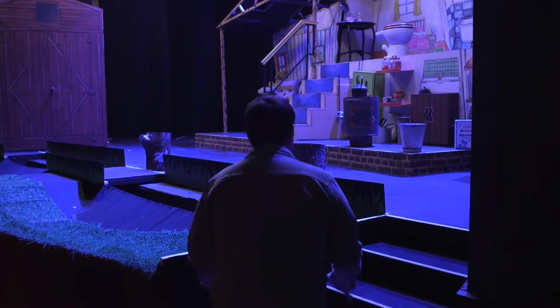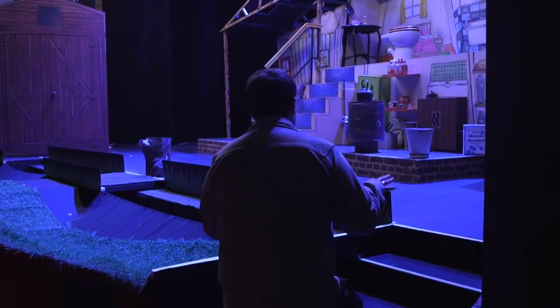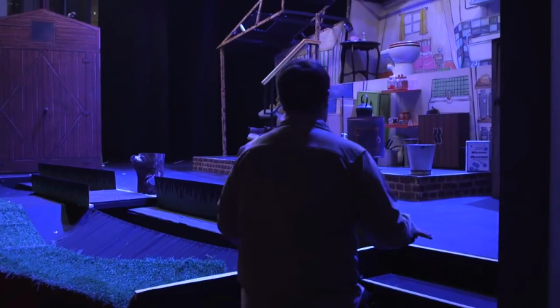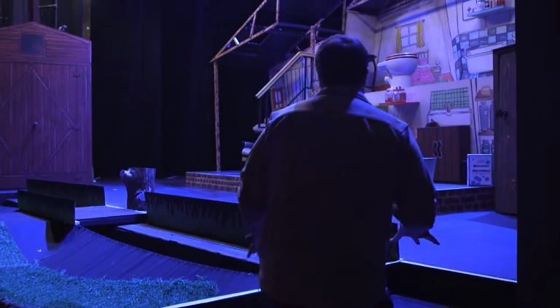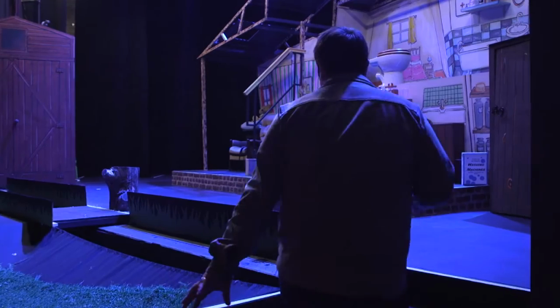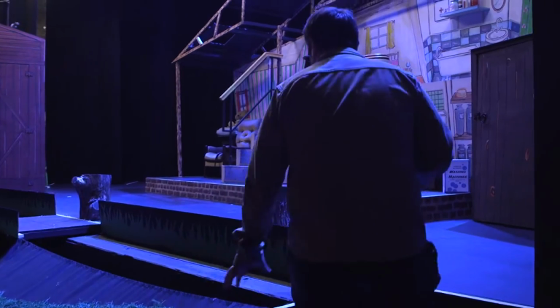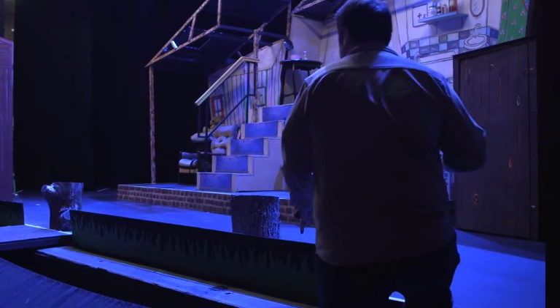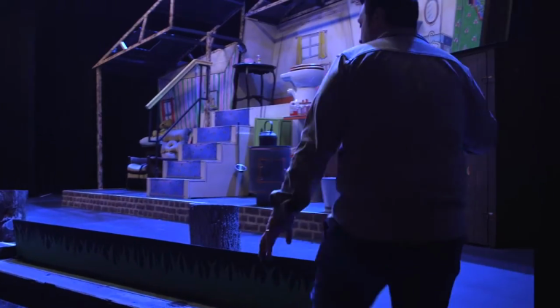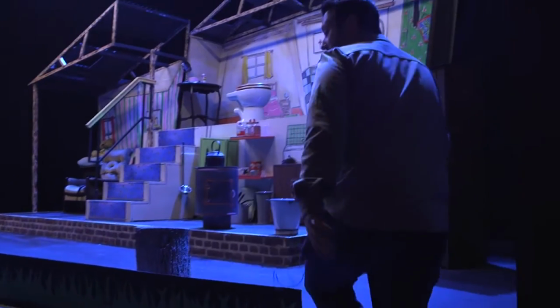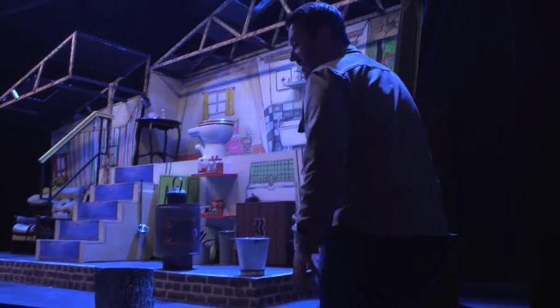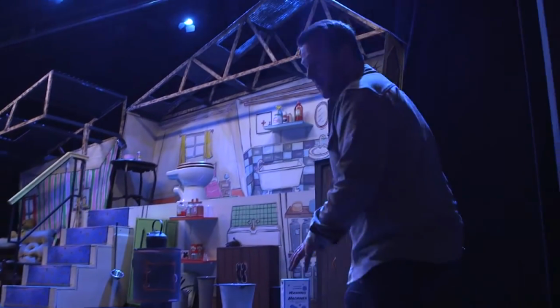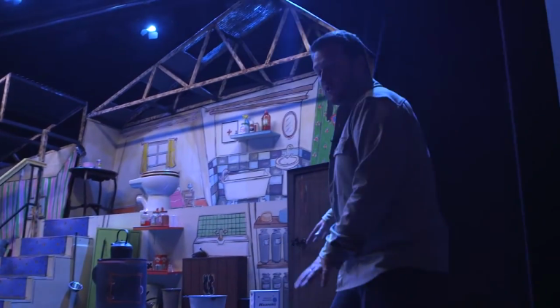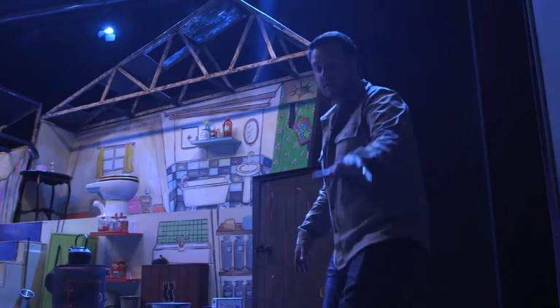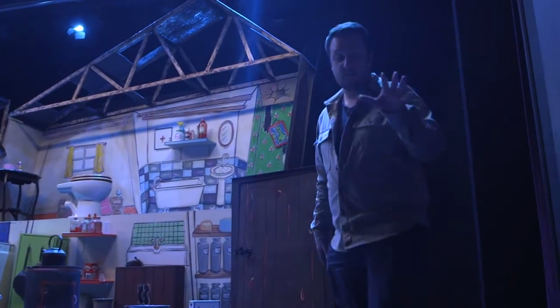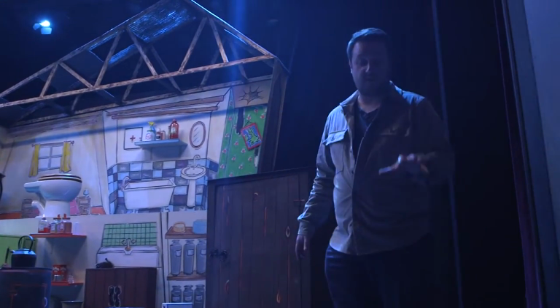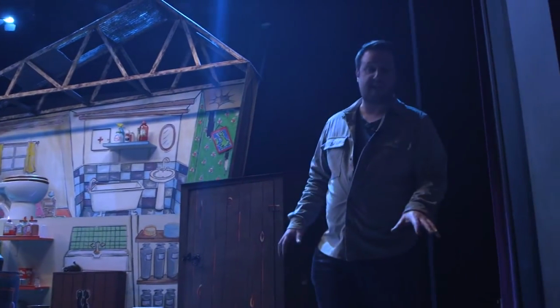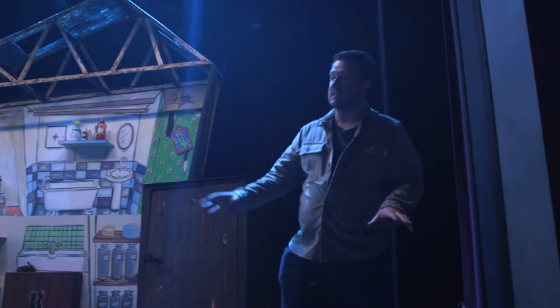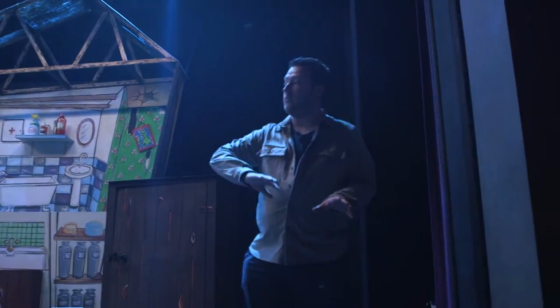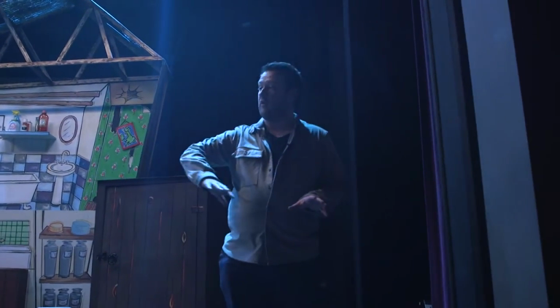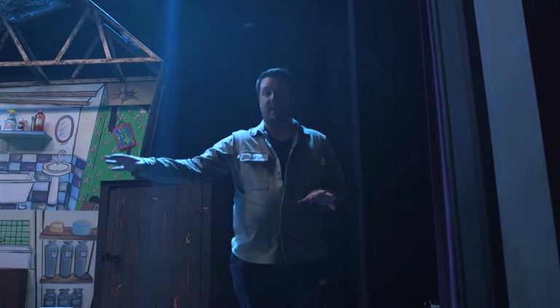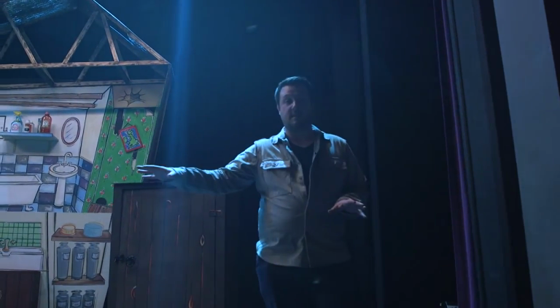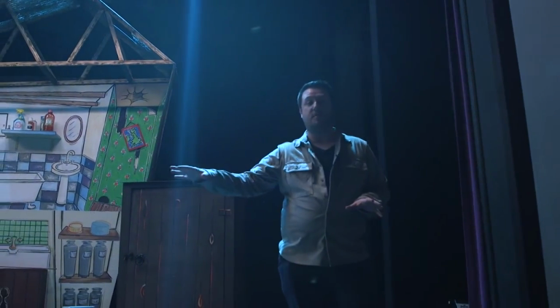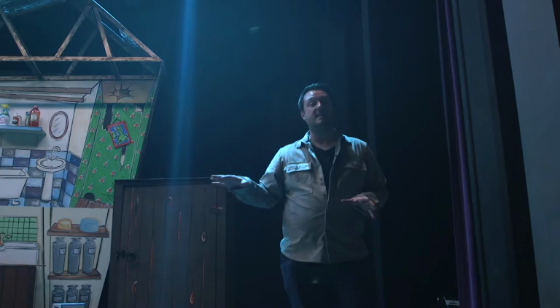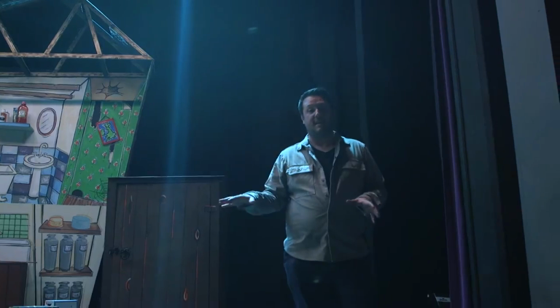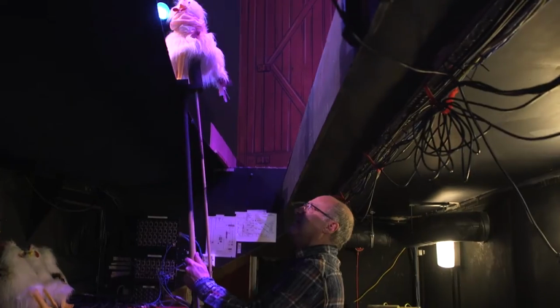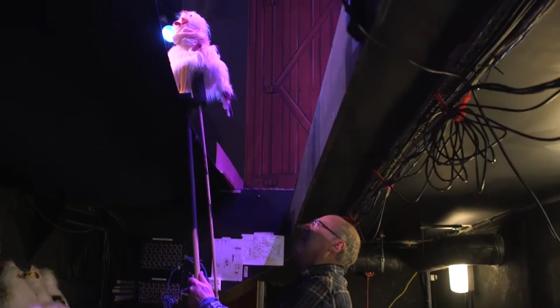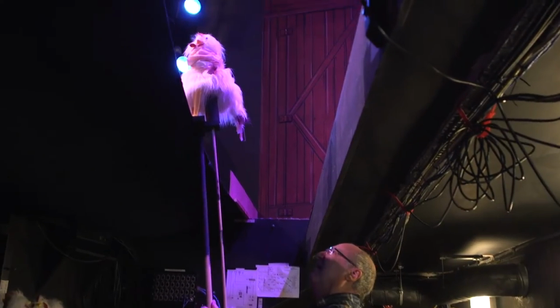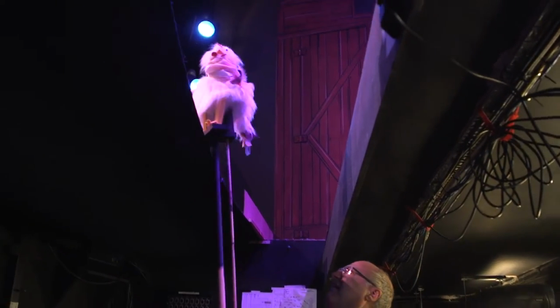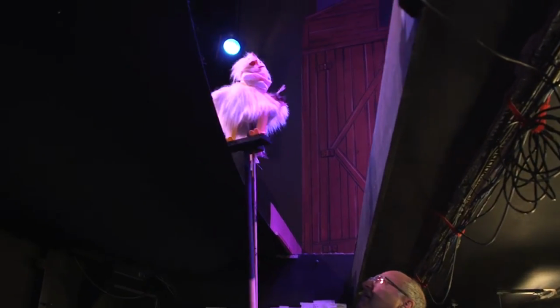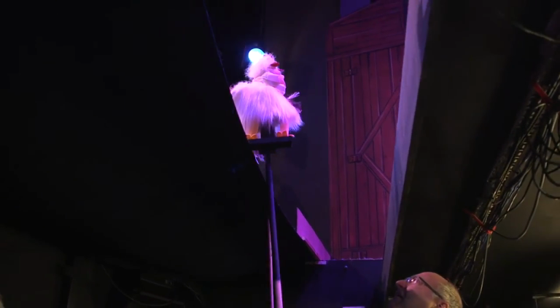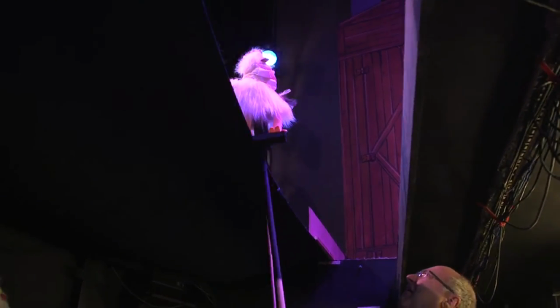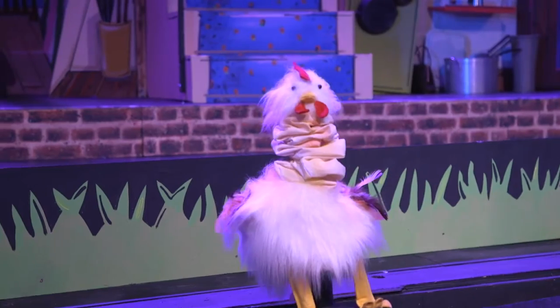Currently the stage is set for our Easter family production of George's Marvelous Medicine by Roald Dahl. Coming onto the stage, for this particular production we've got the steps out and the pit open because we've got some puppets that come out of the pit.